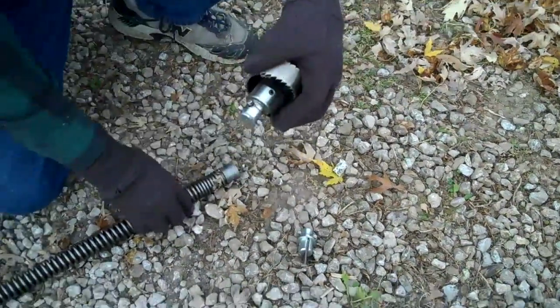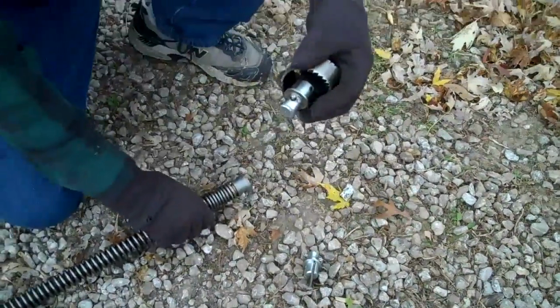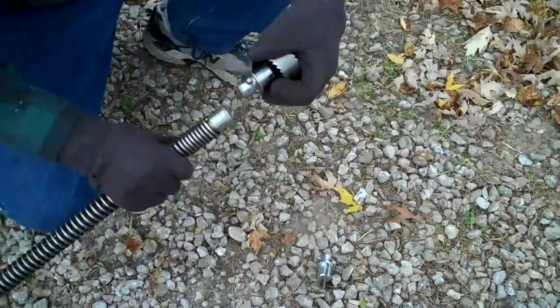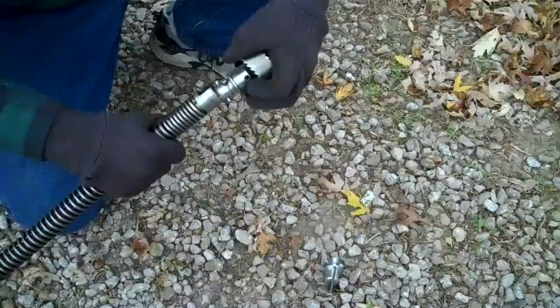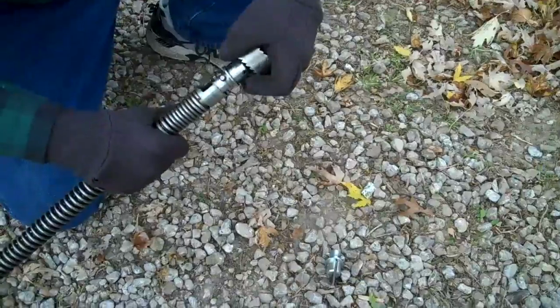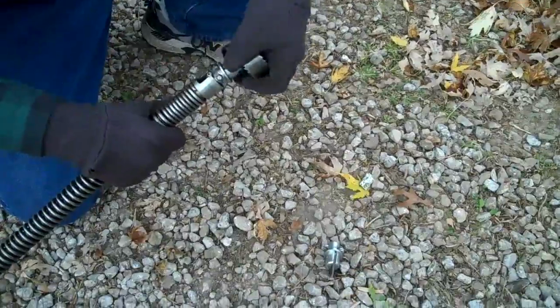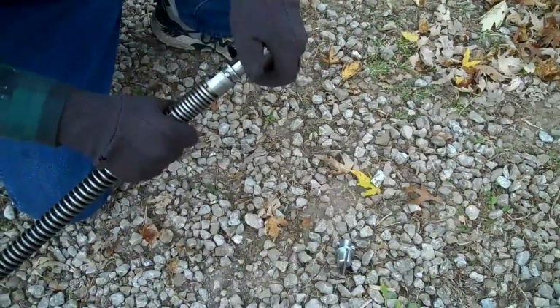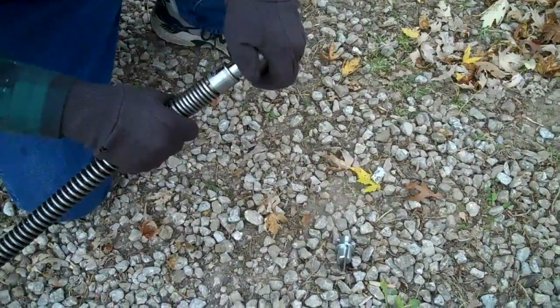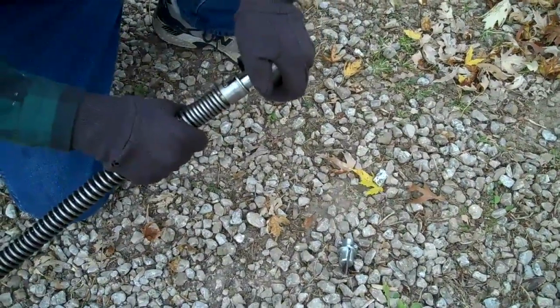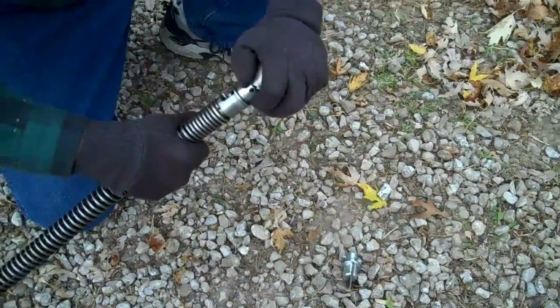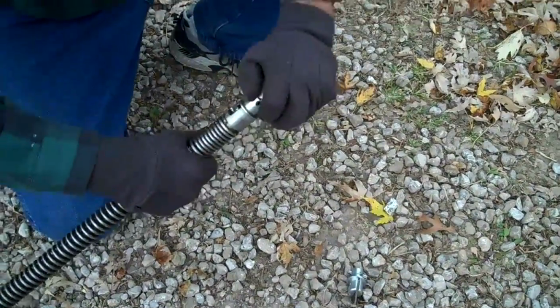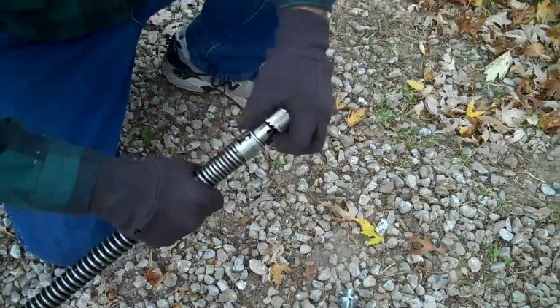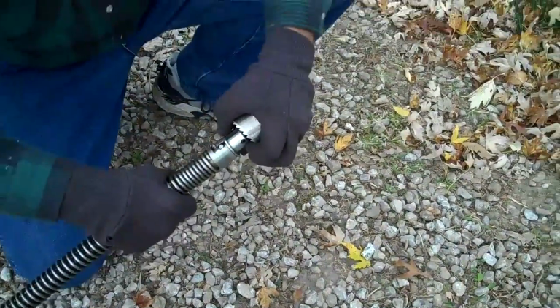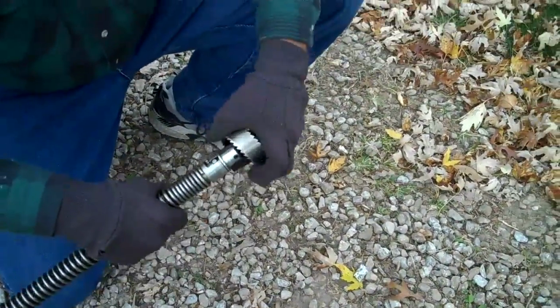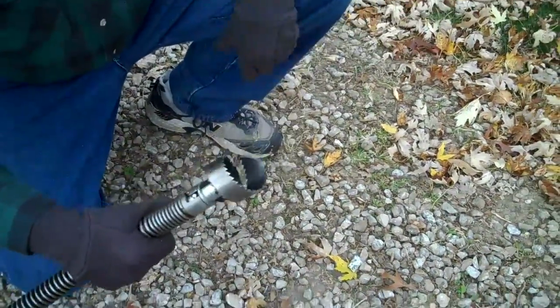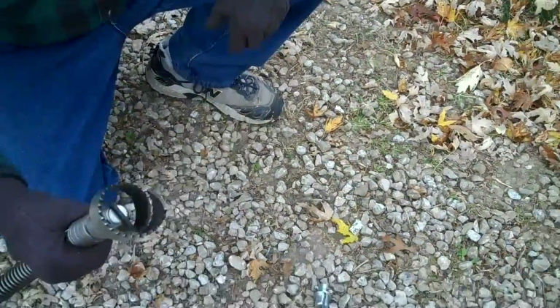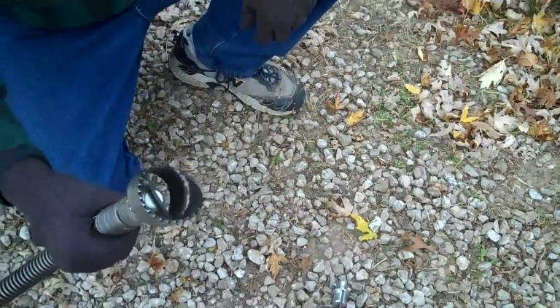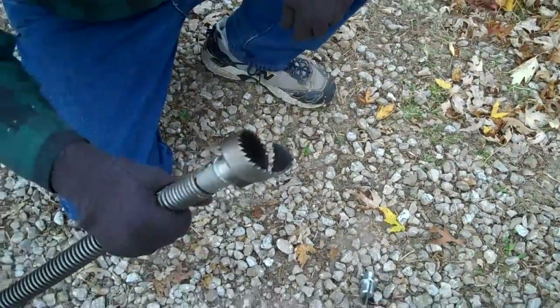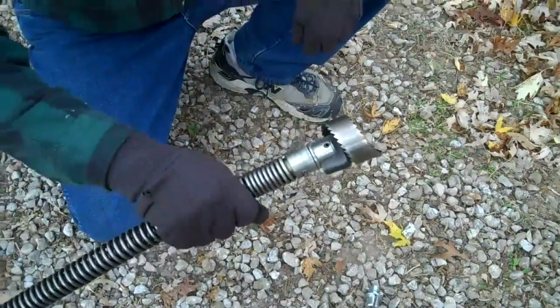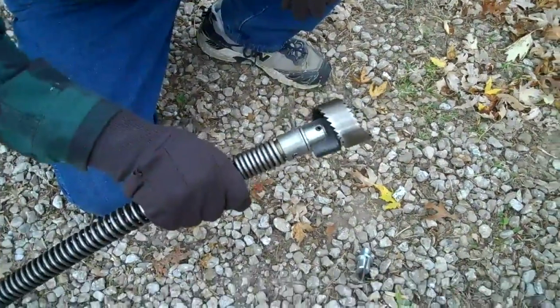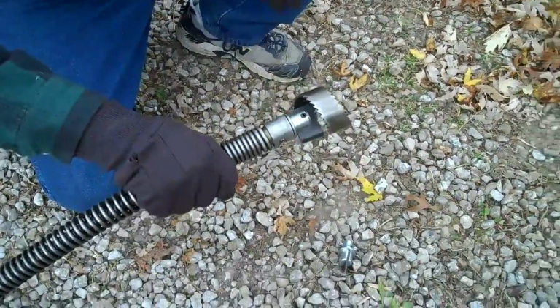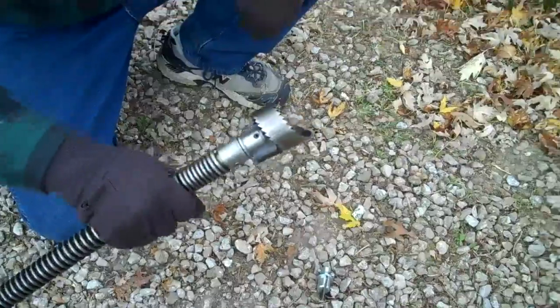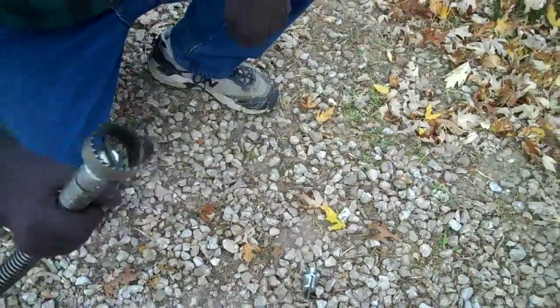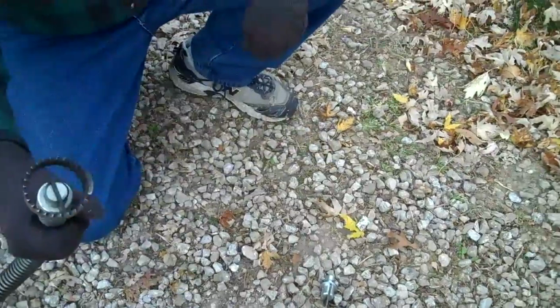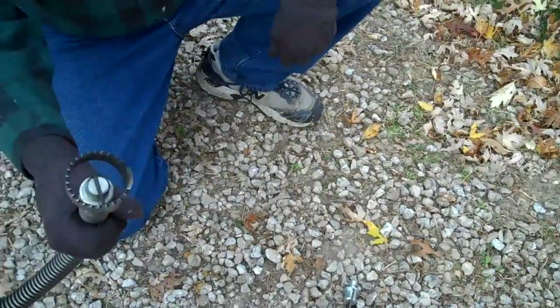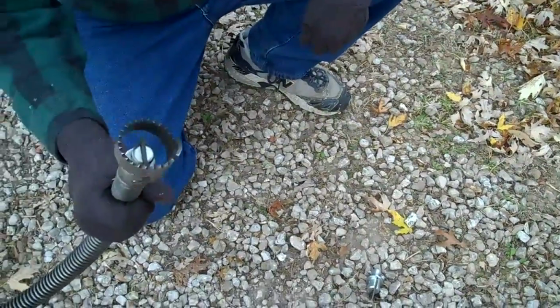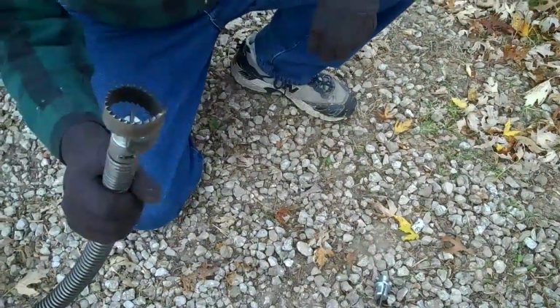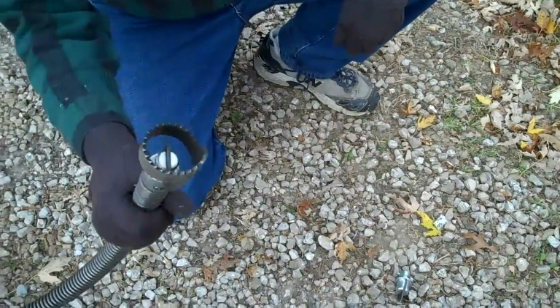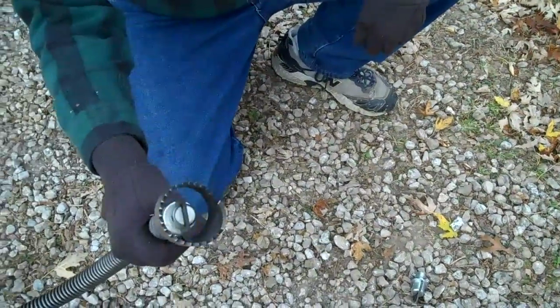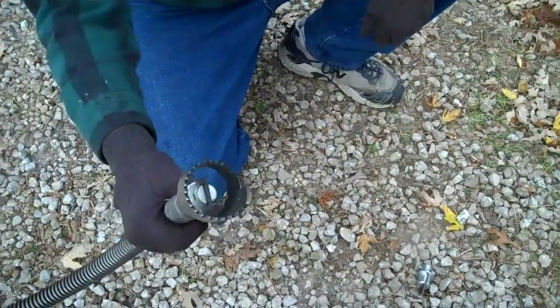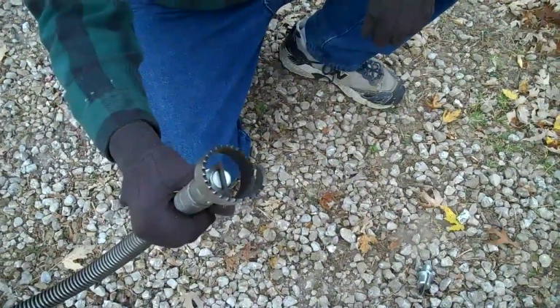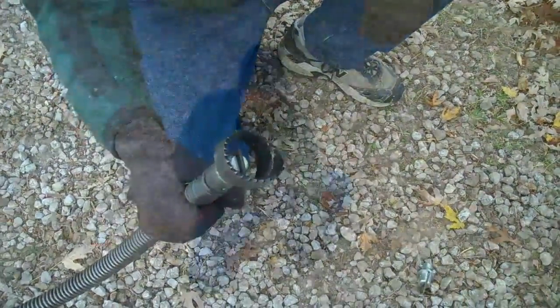John will show you how easy these connect right on there. They connect in the same manner as another cable would connect on. It's really a great unit and very powerful.